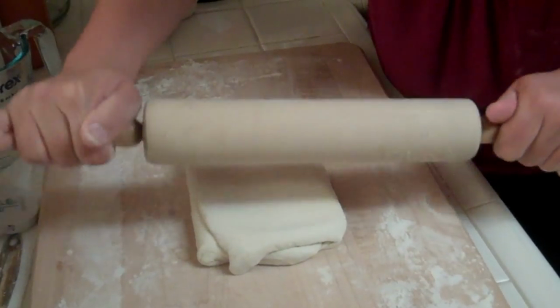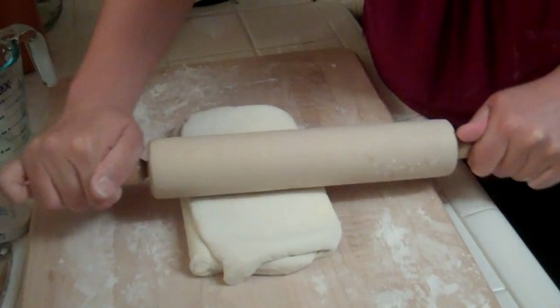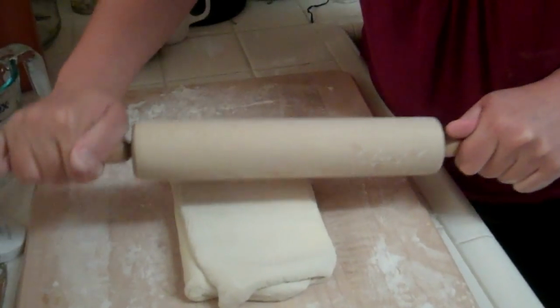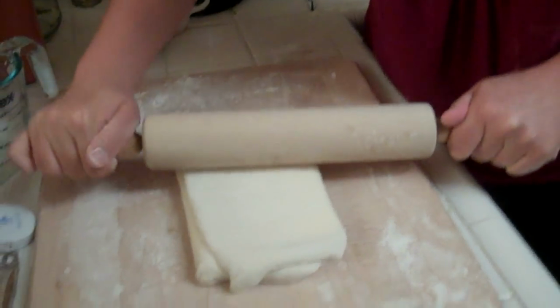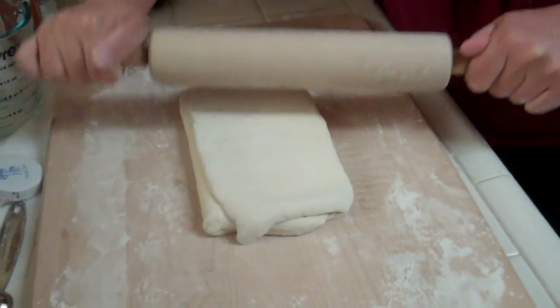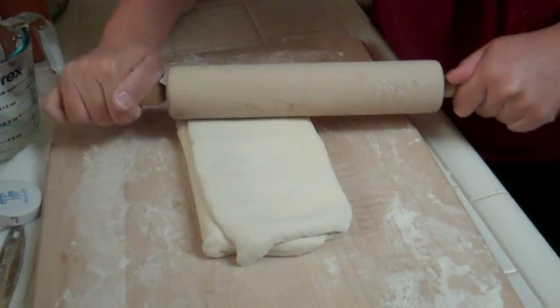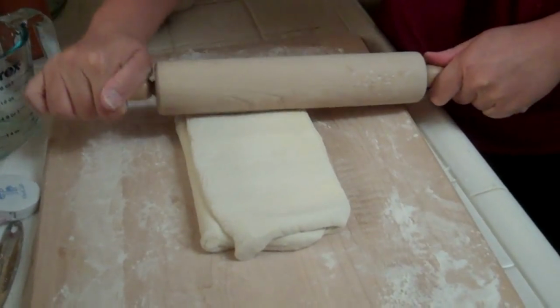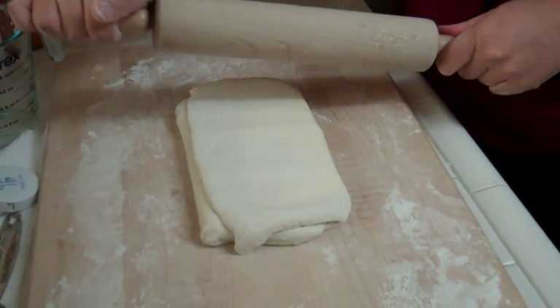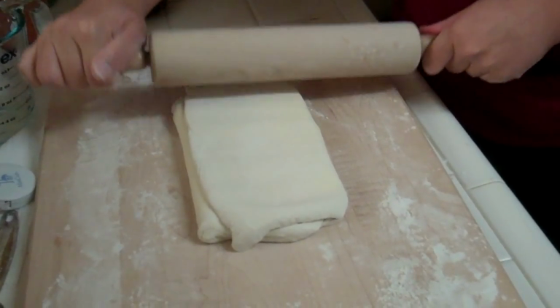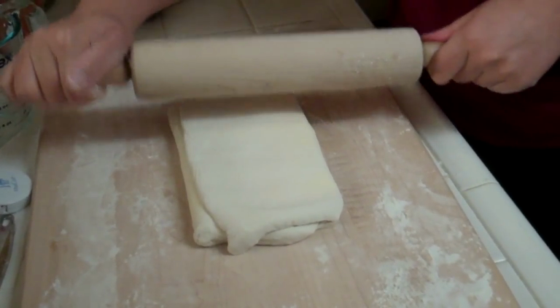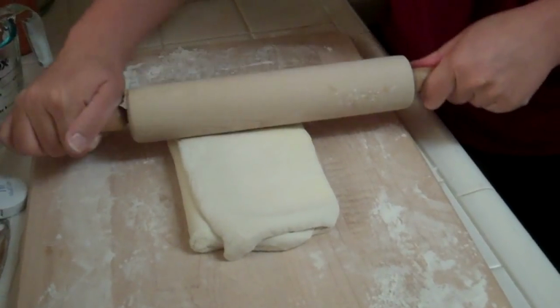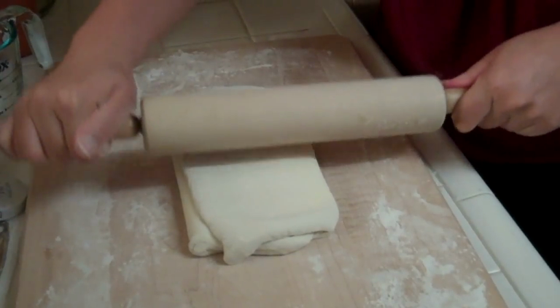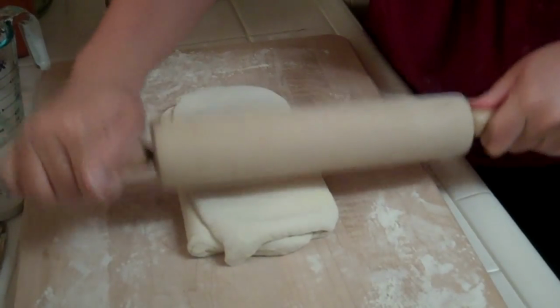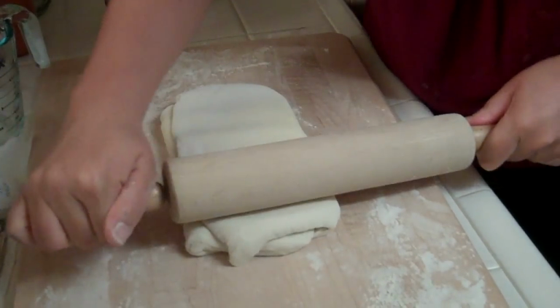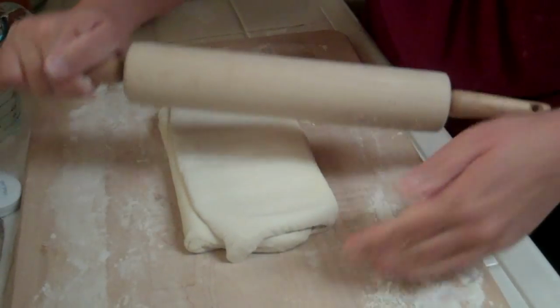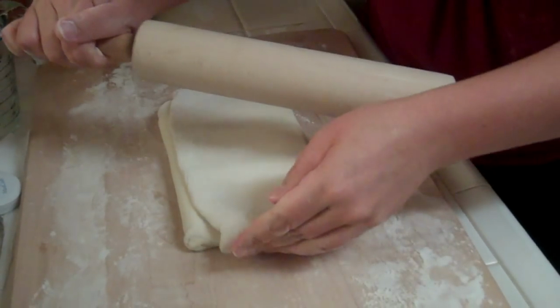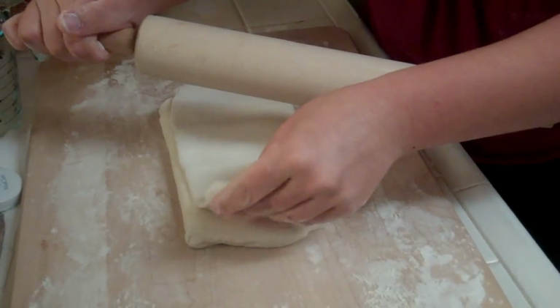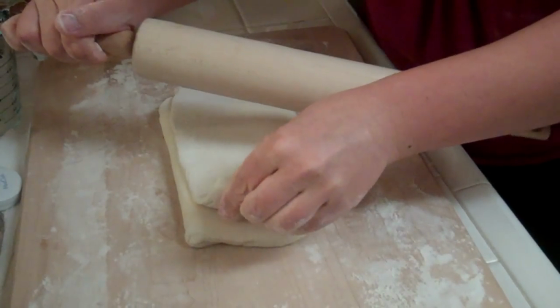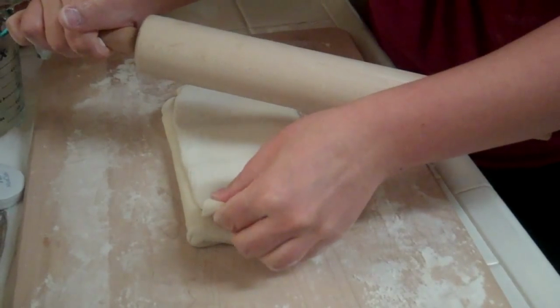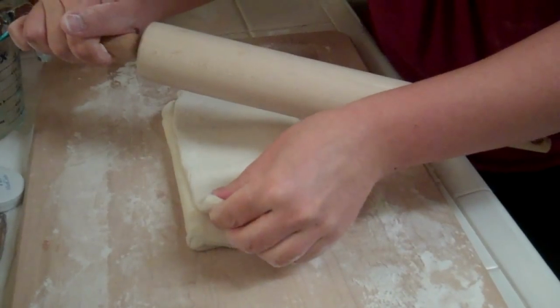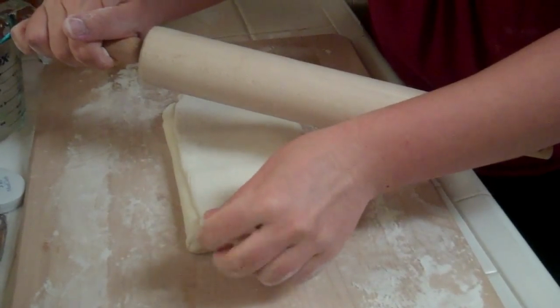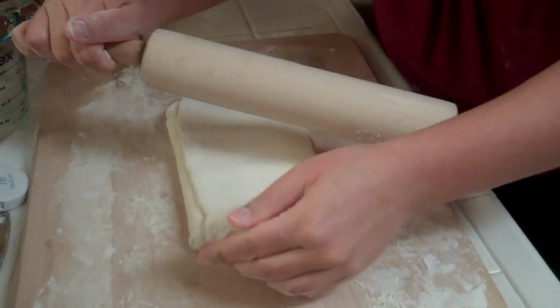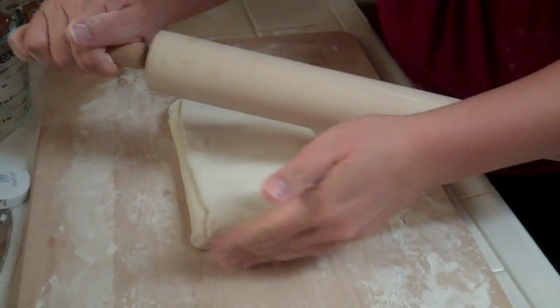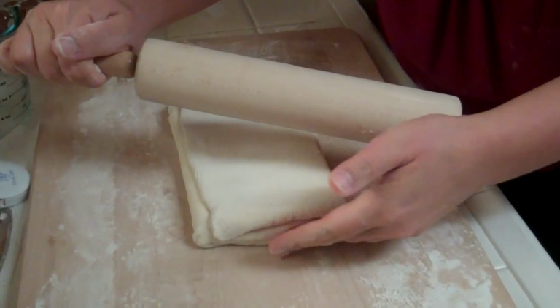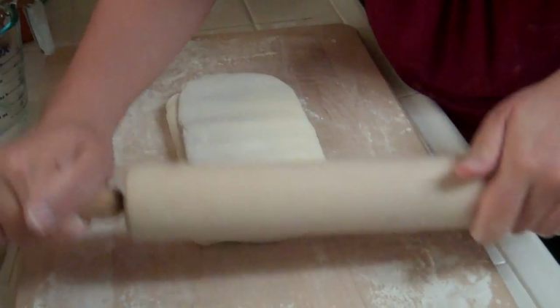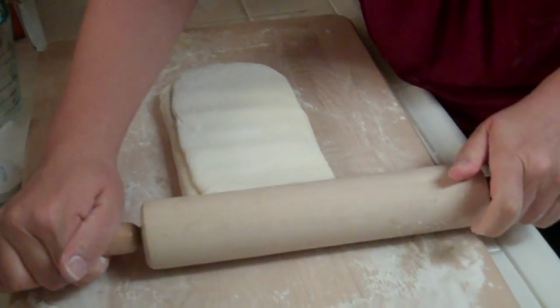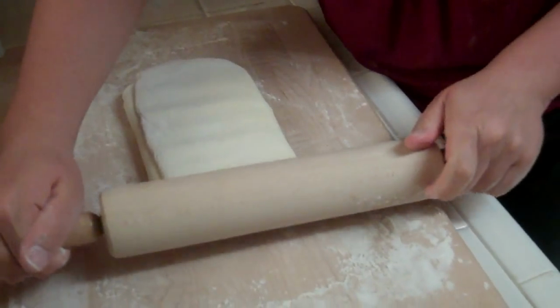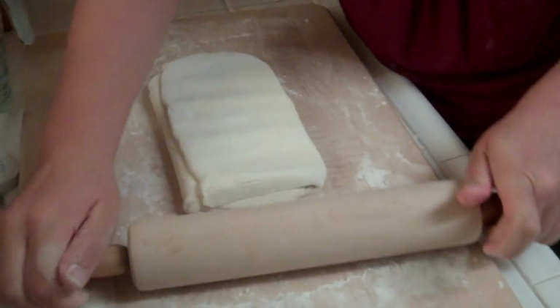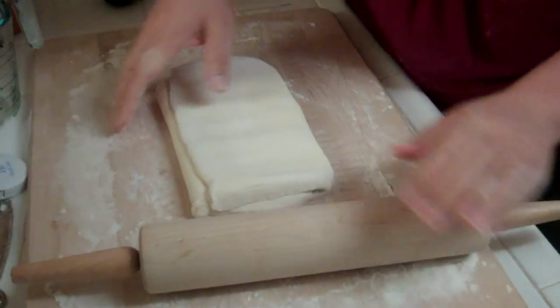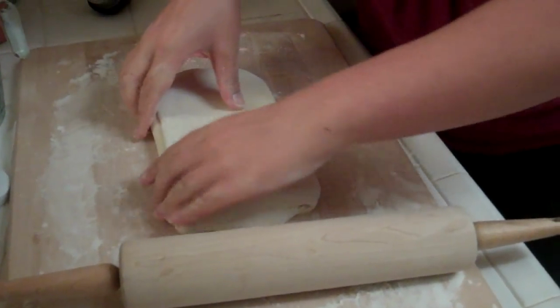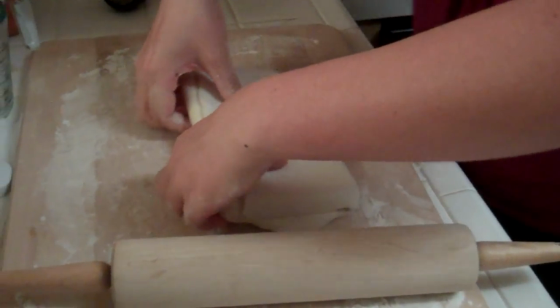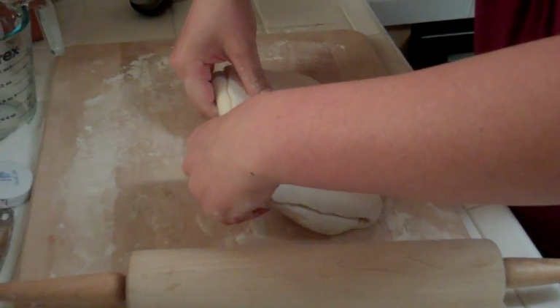It's supposed to be hundreds of layers — something like that. I would do the calculation but I'll work it out properly and present it more casually later.